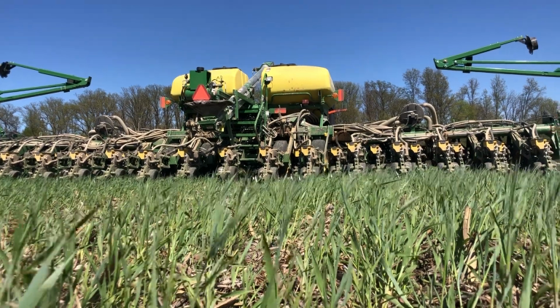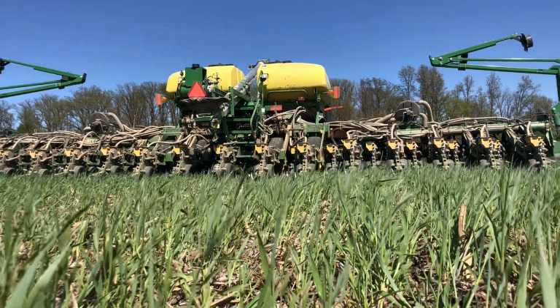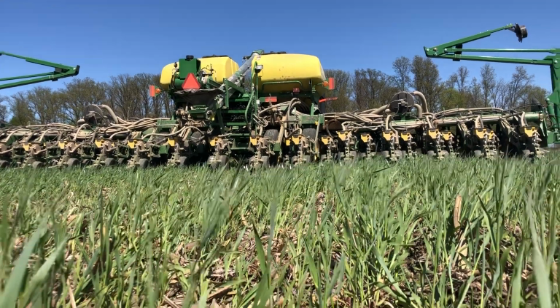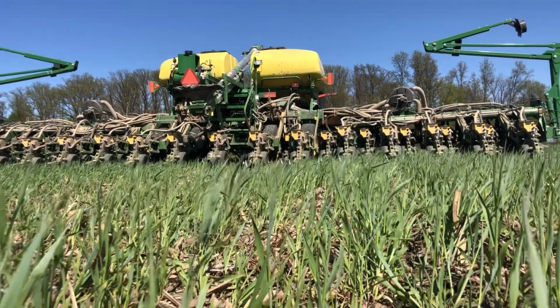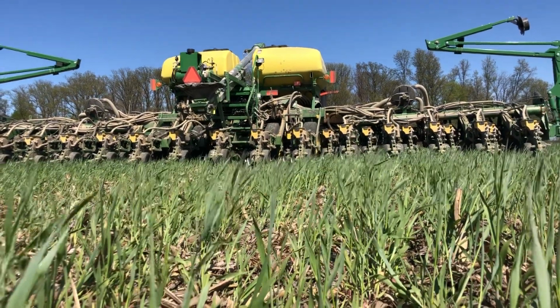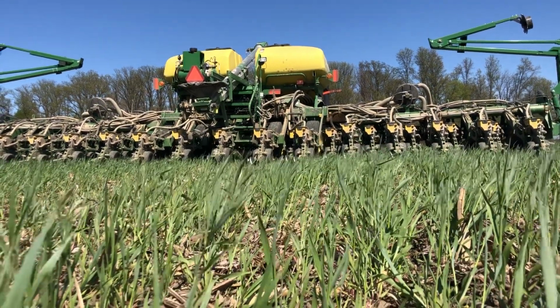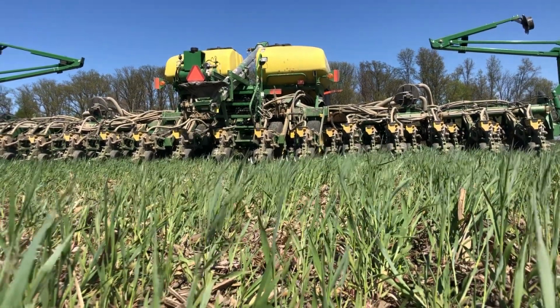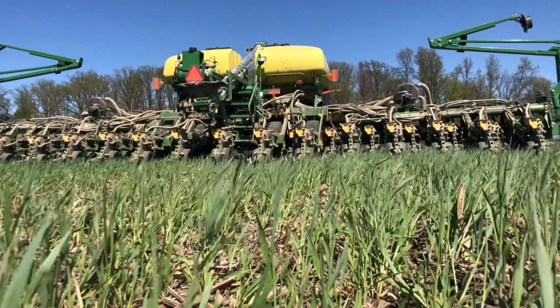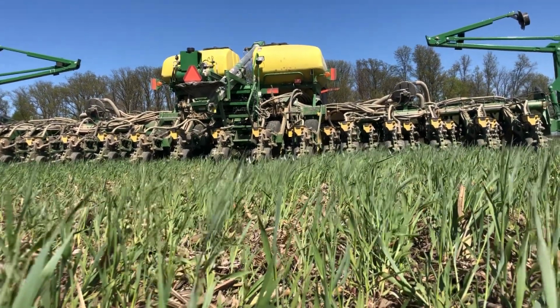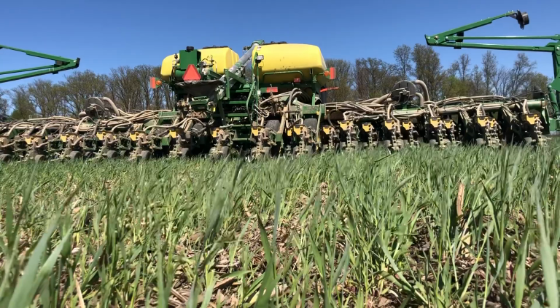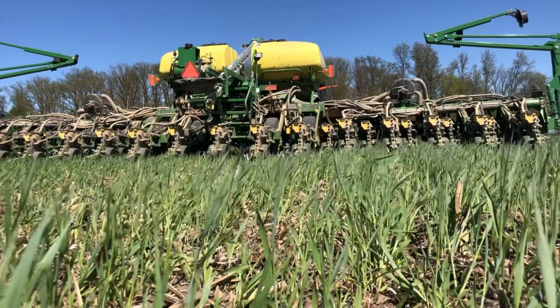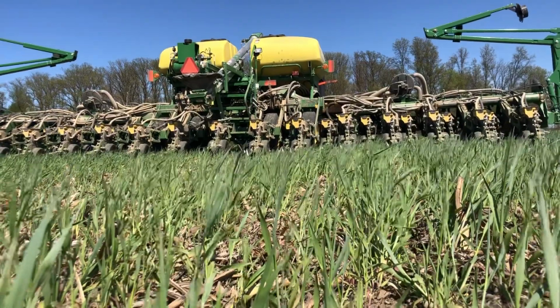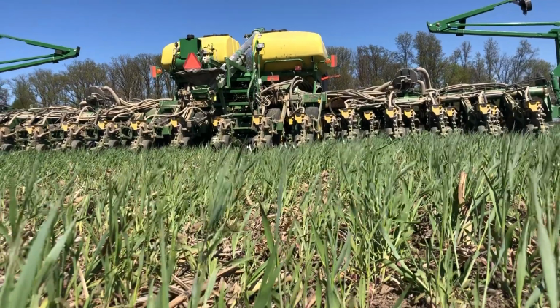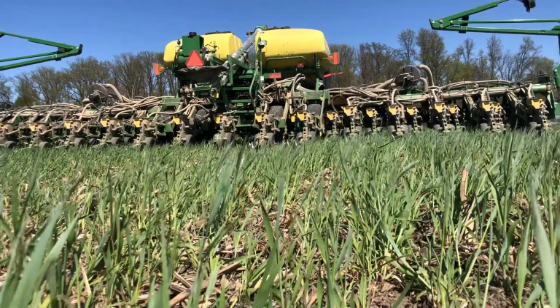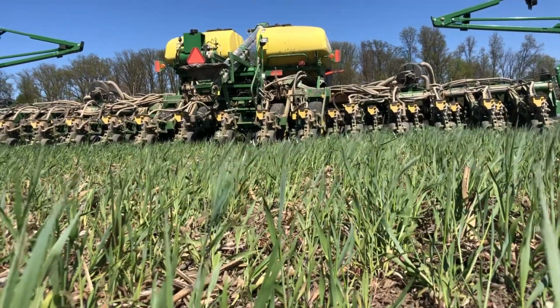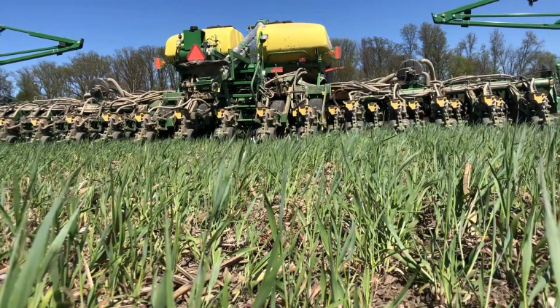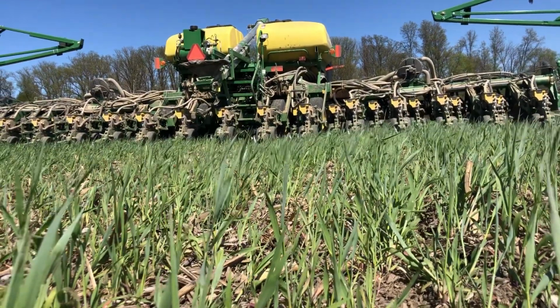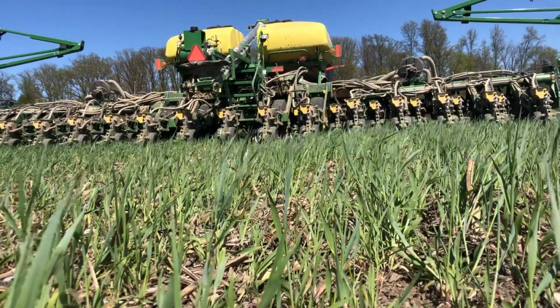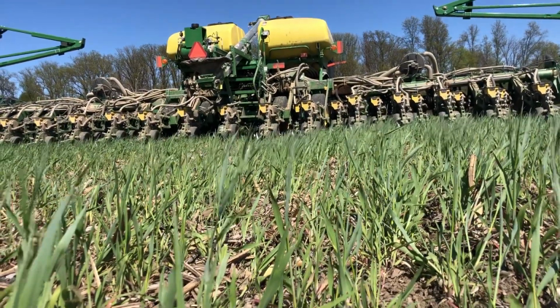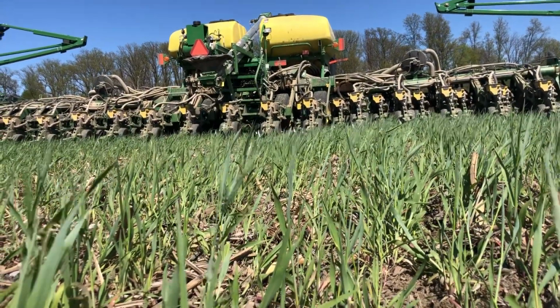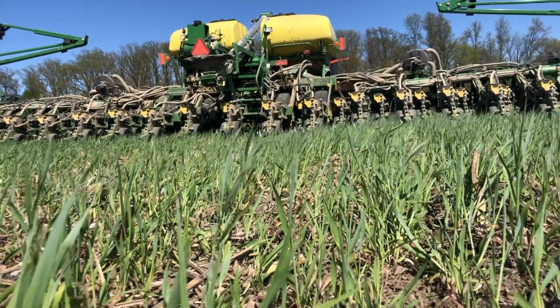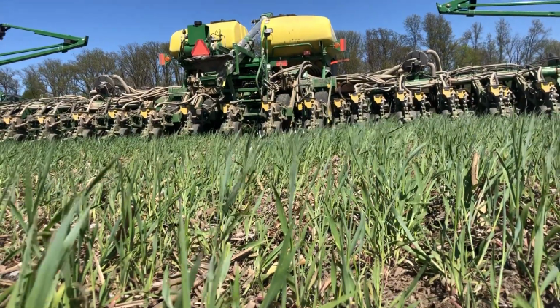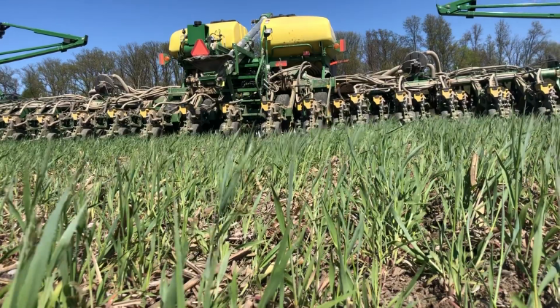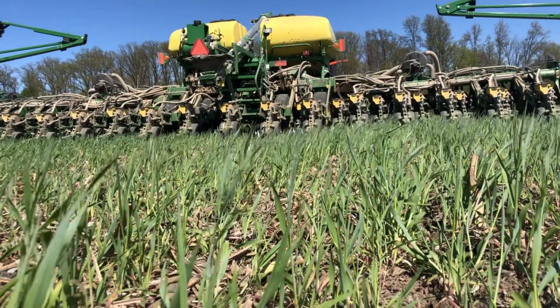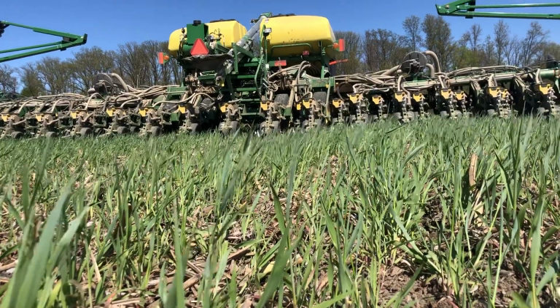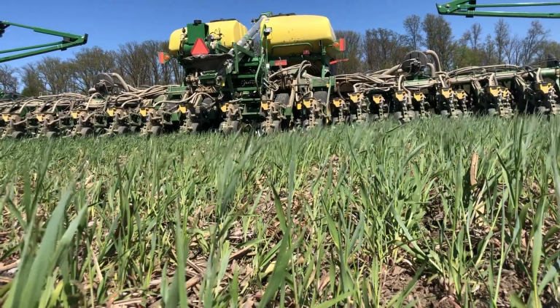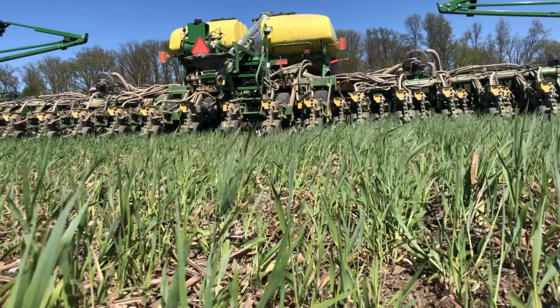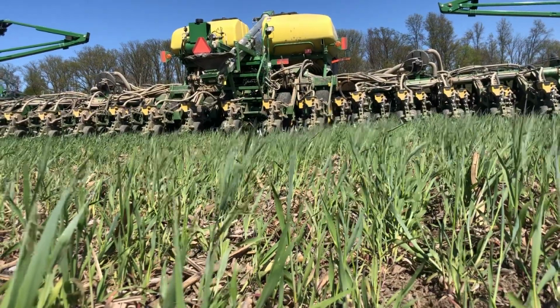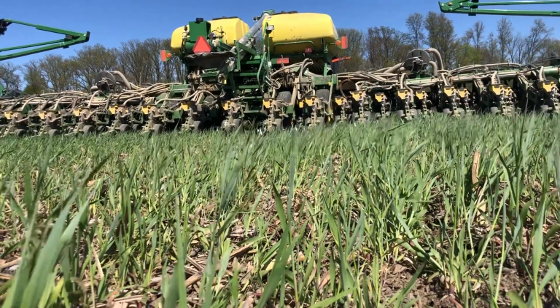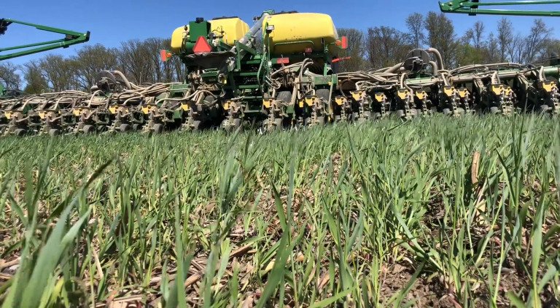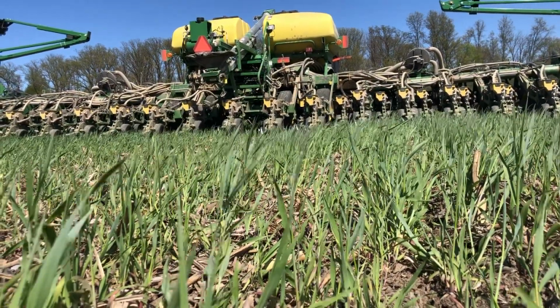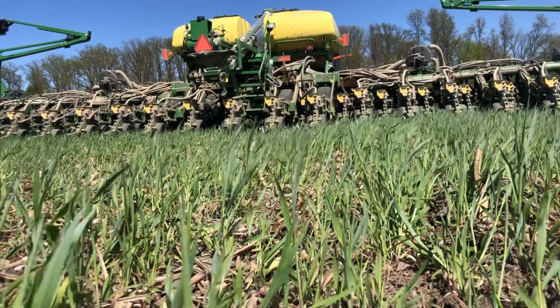Hey everybody, it's the Gangster Farmer here. I'm out planting soybeans today into a rye cover crop. This rye cover crop was no-tilled into this spring because we planted it last fall.